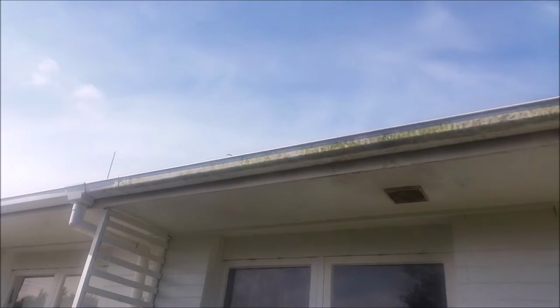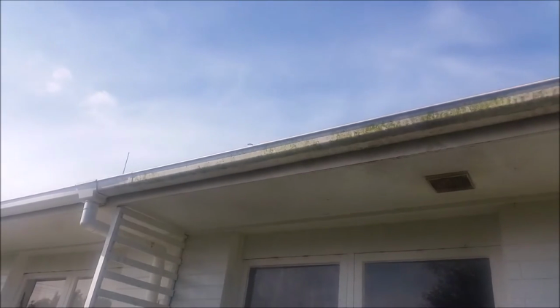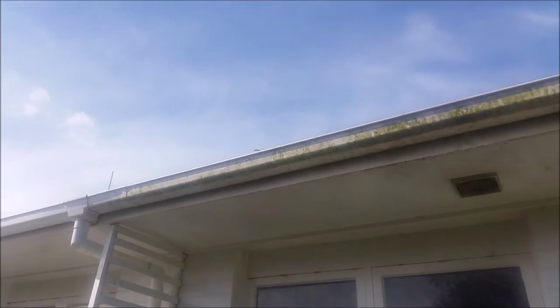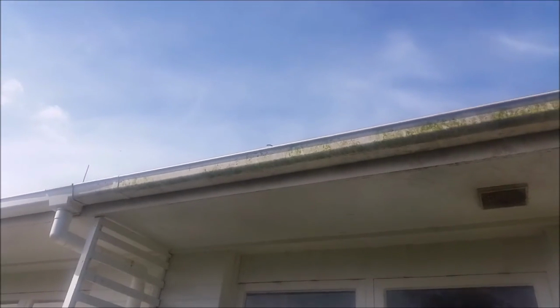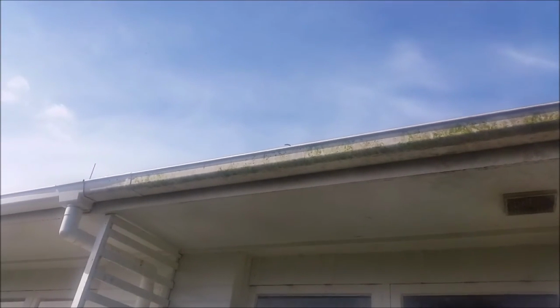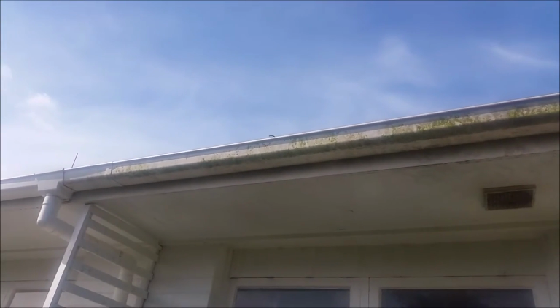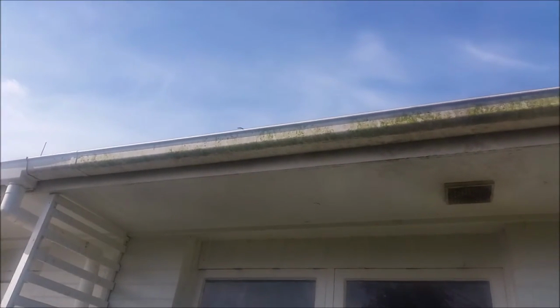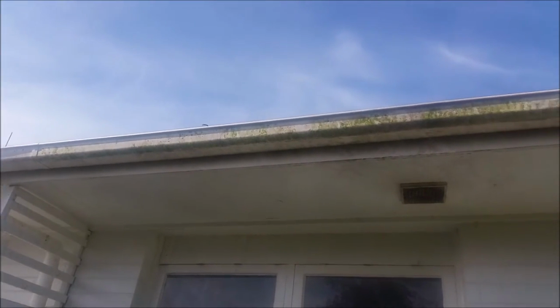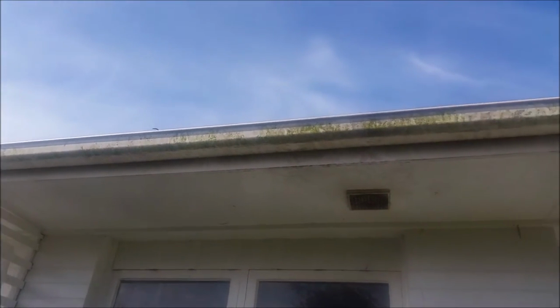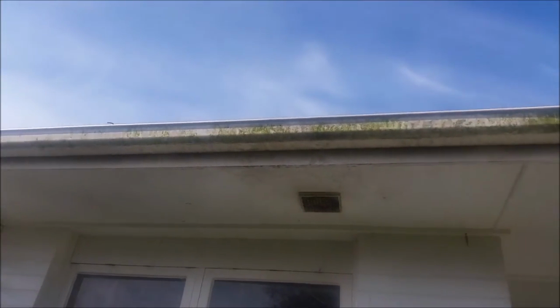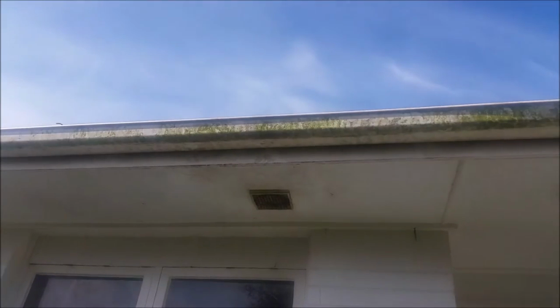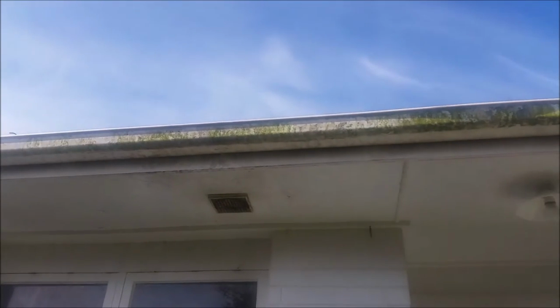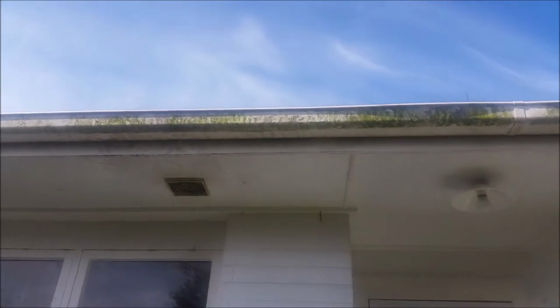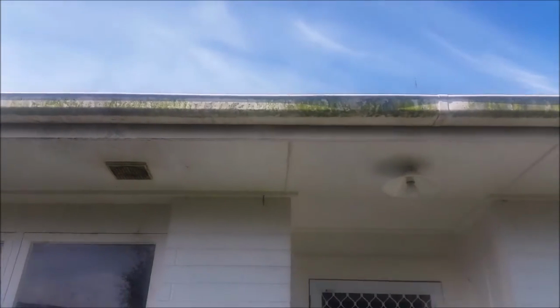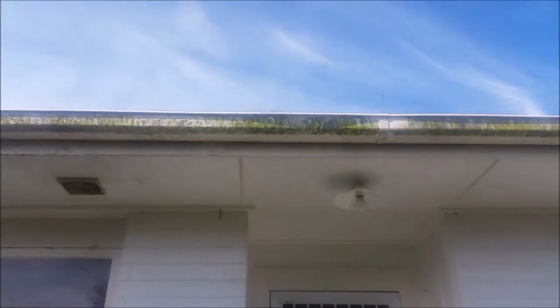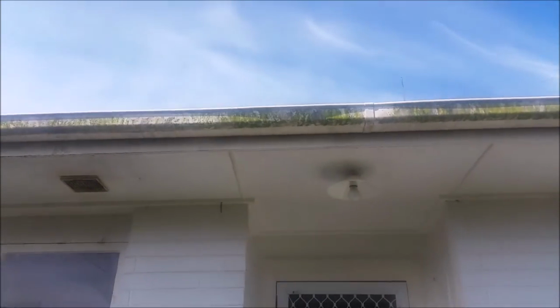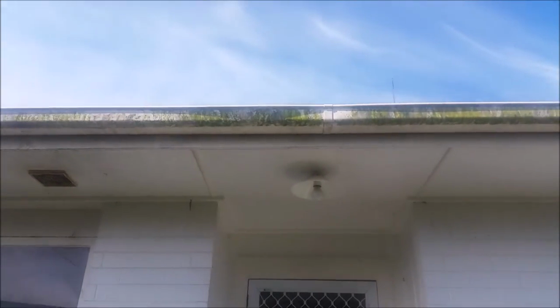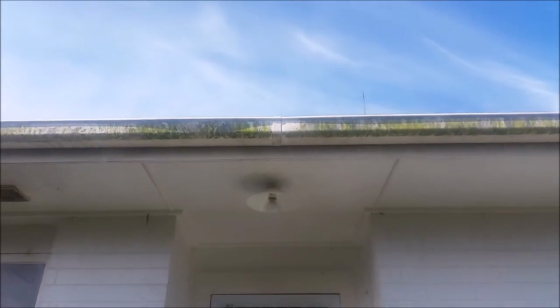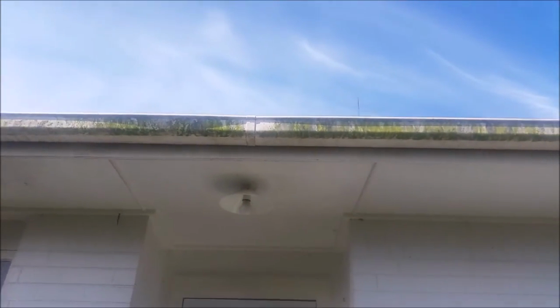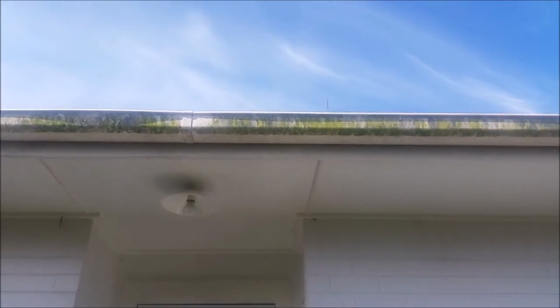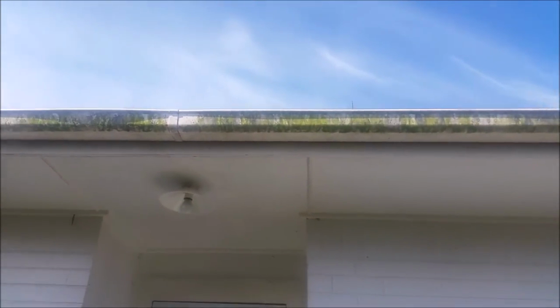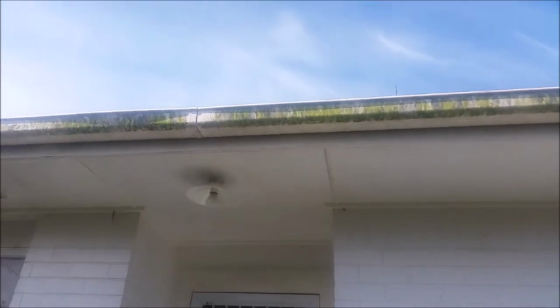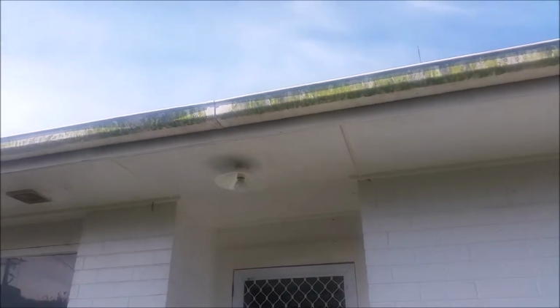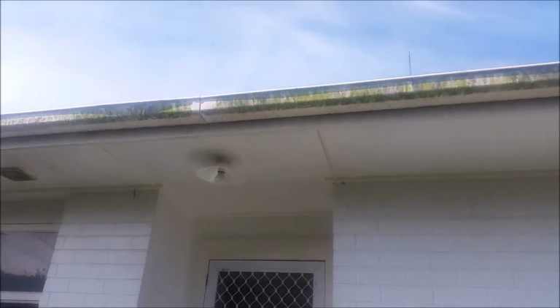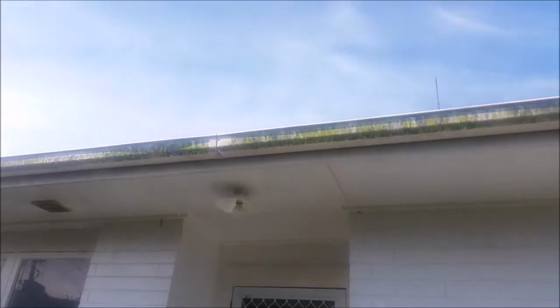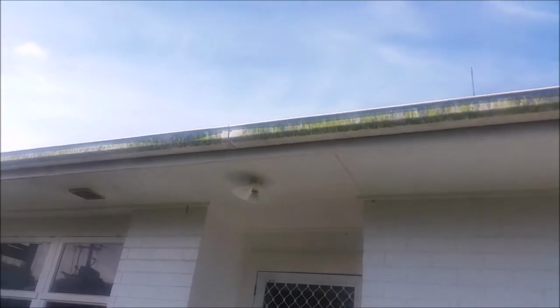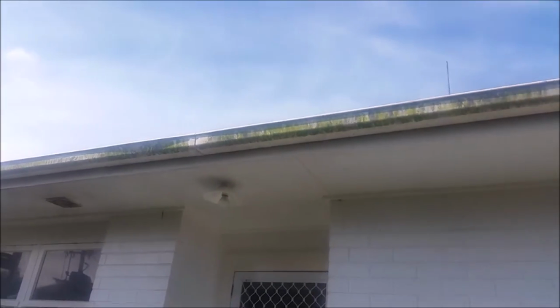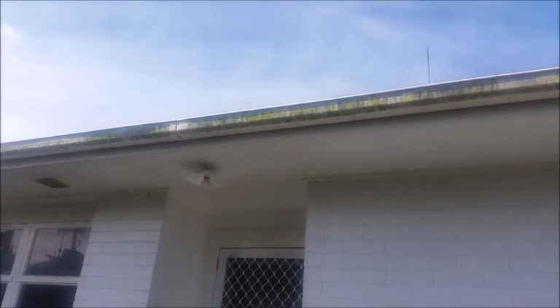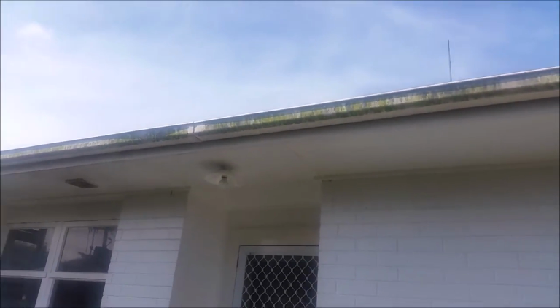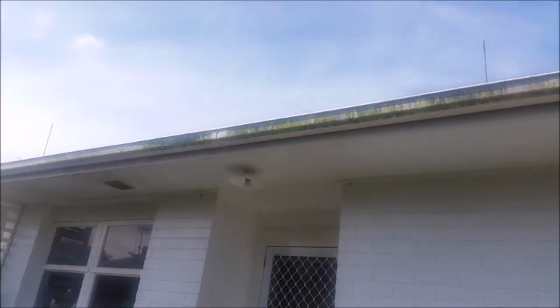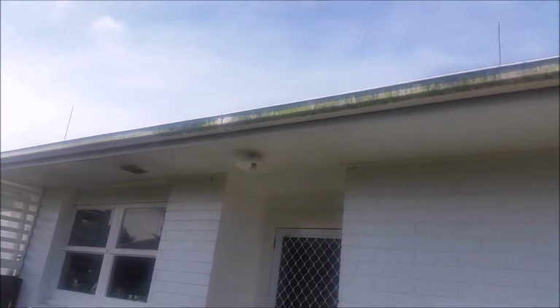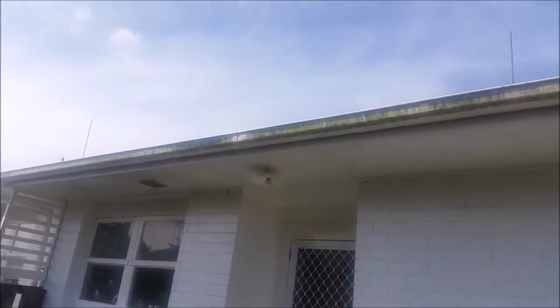Hi guys, Troy from Wash Right. Just did a house wash today — as you can see, the gutters are pretty dirty, covered in green moss and mold. The house hasn't been washed in a couple of years.